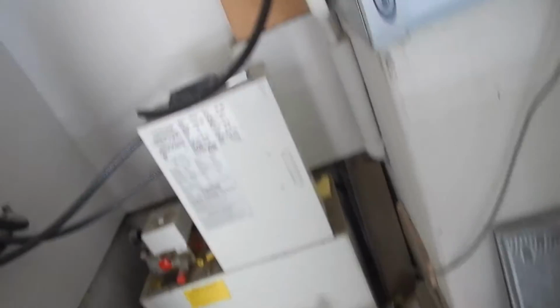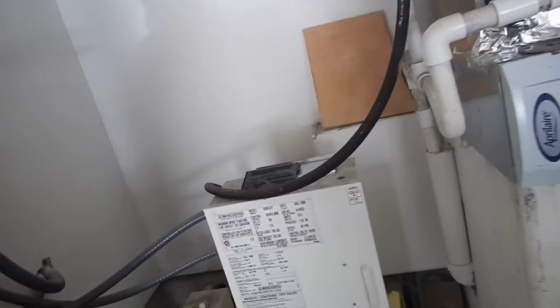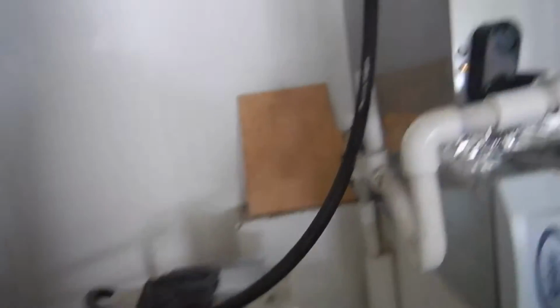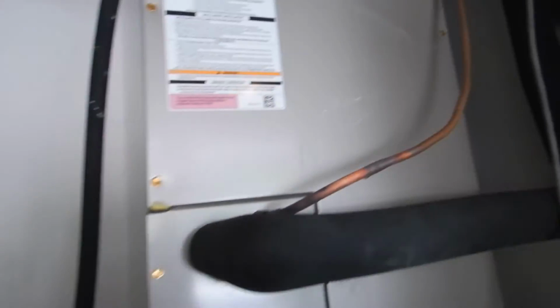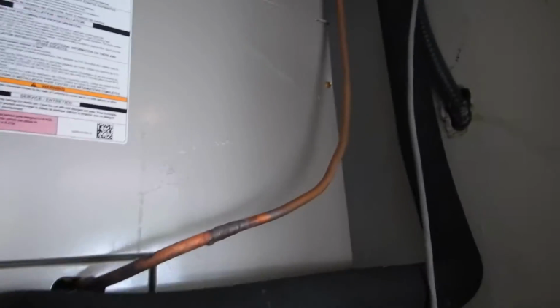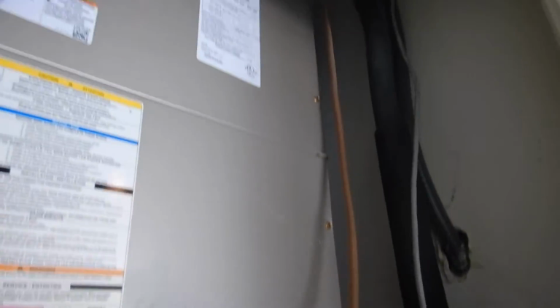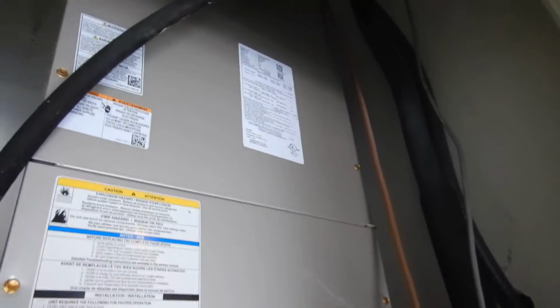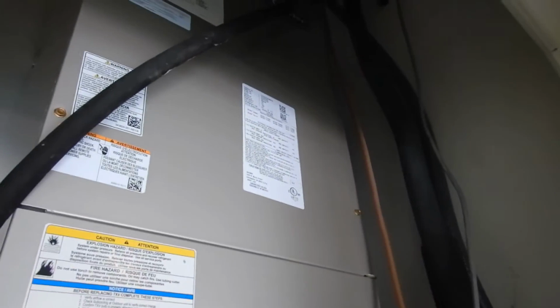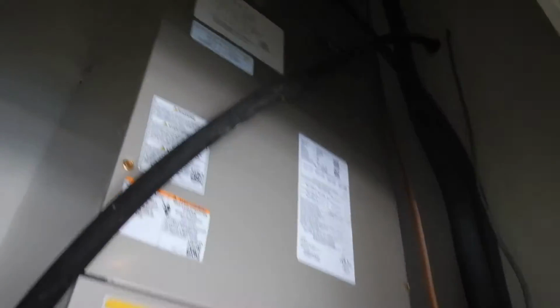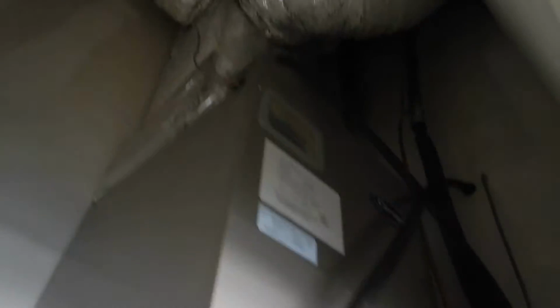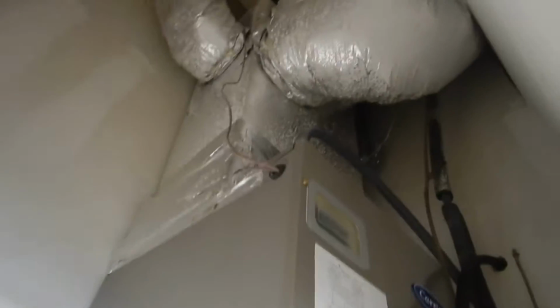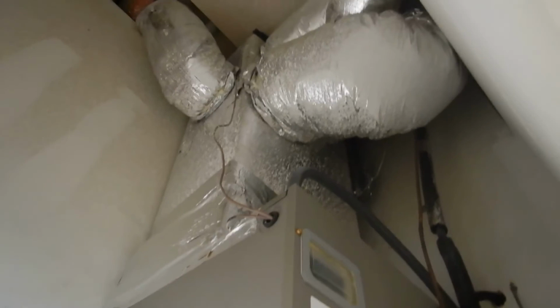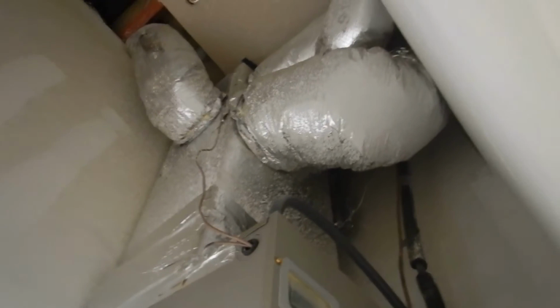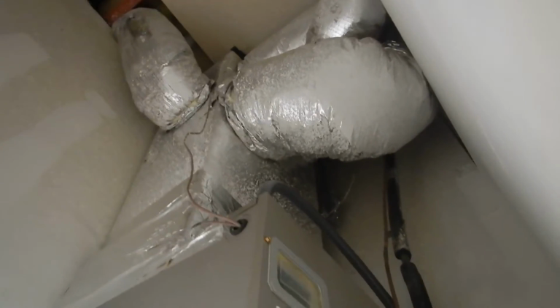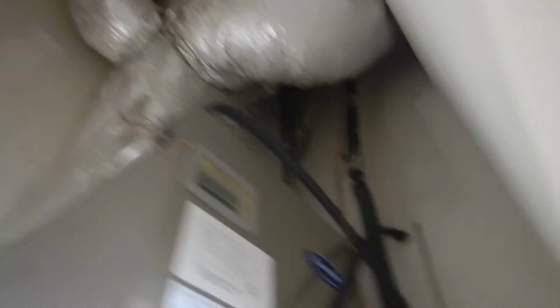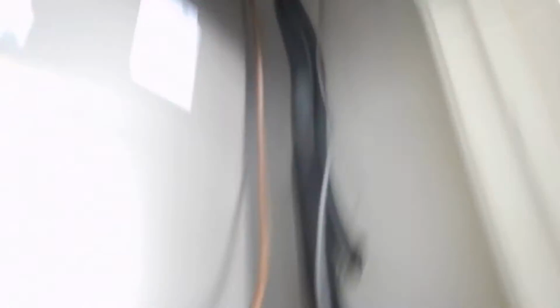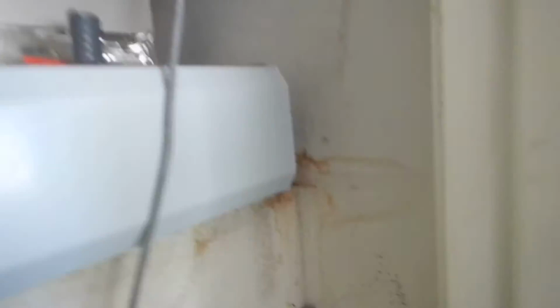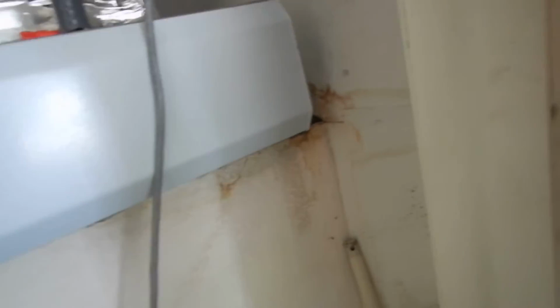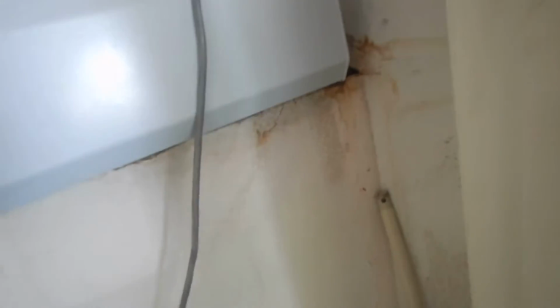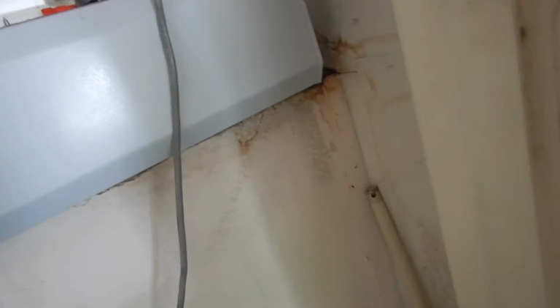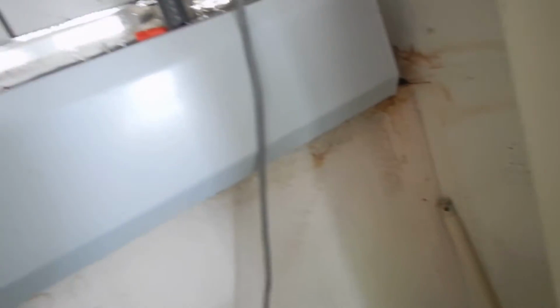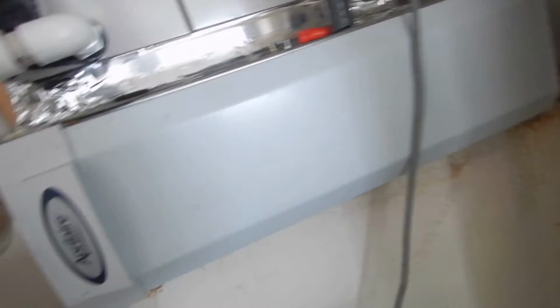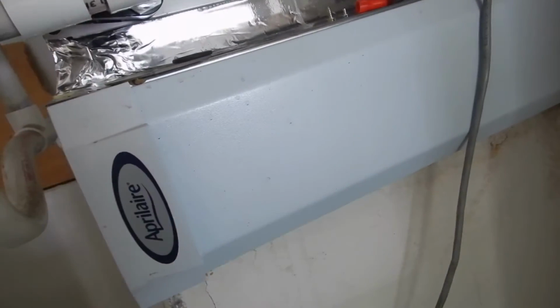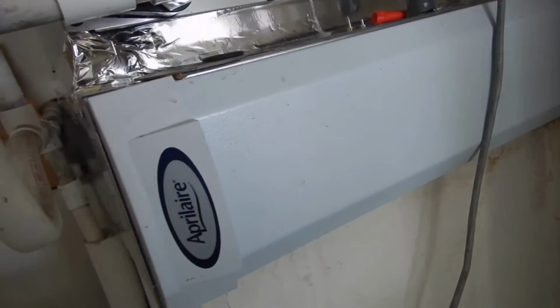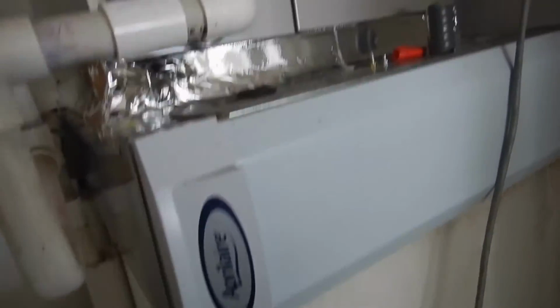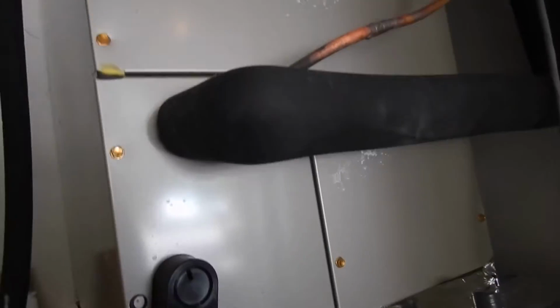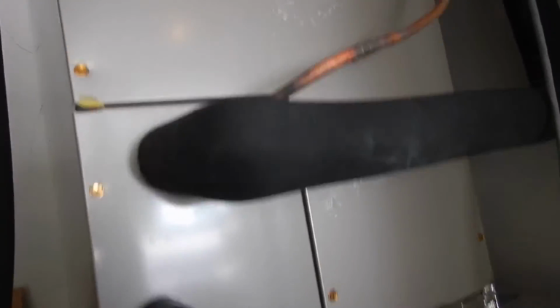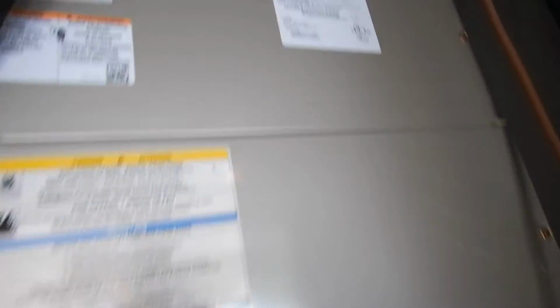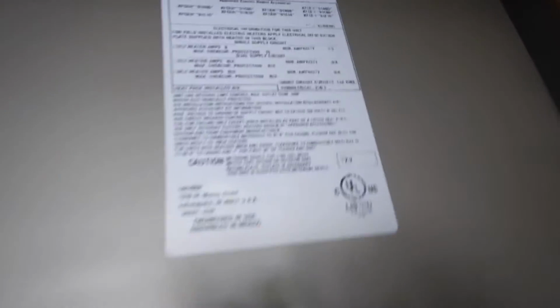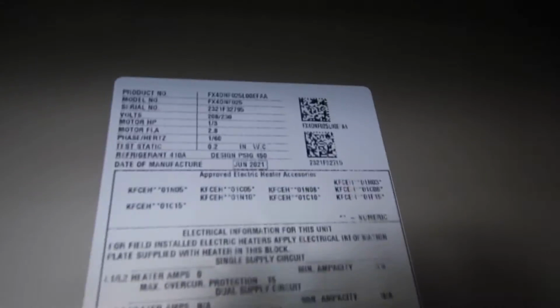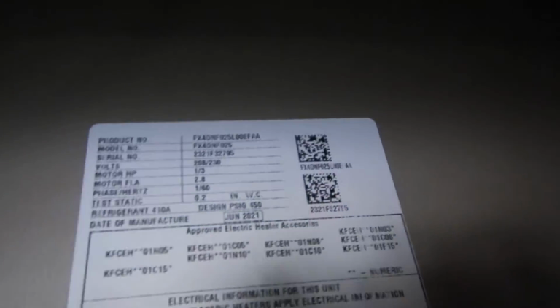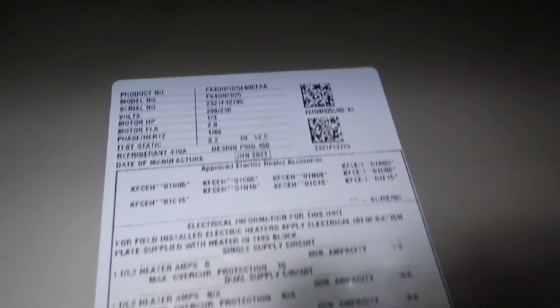This is the downstairs indoor air handler. That's the plenum up there, plenum down here. It's electric. Looks like it's one year old.